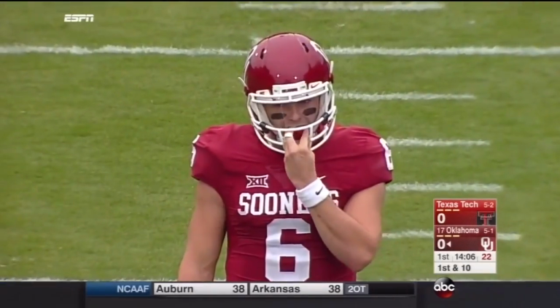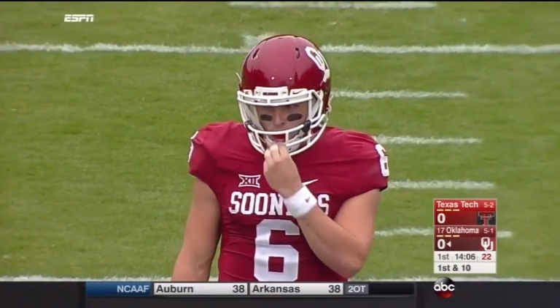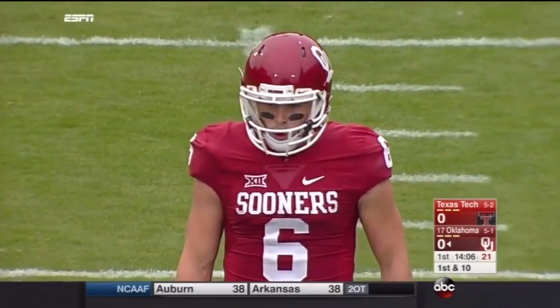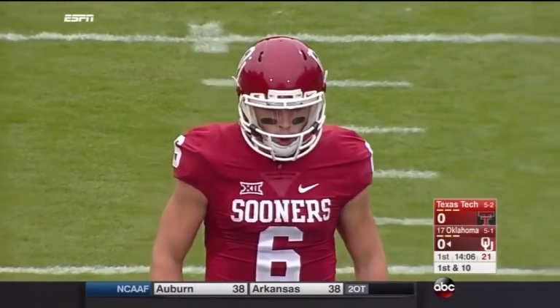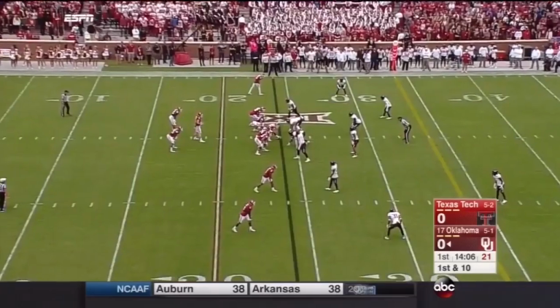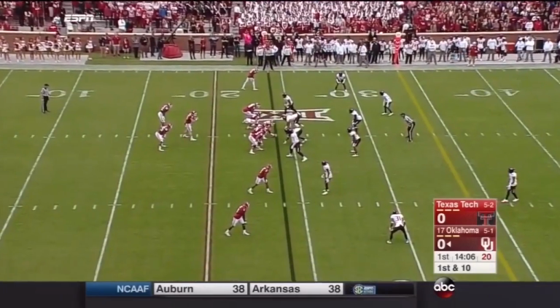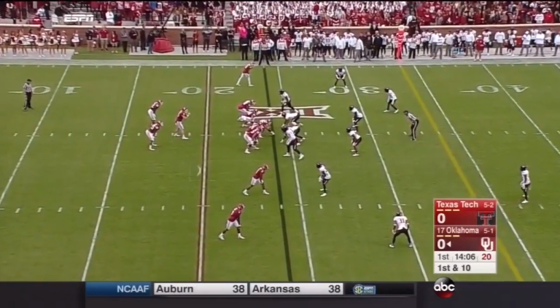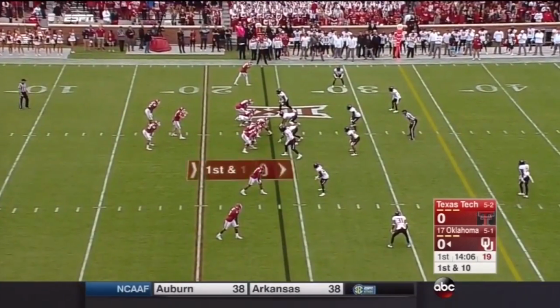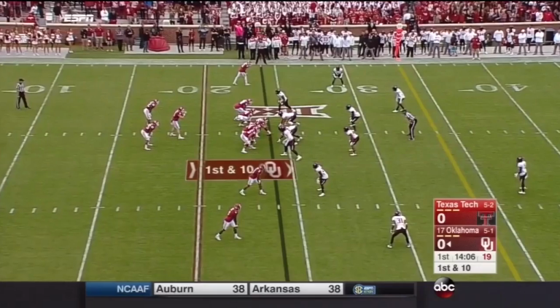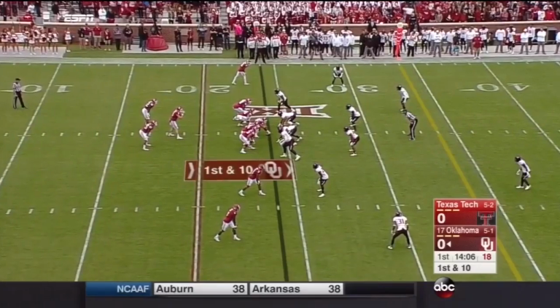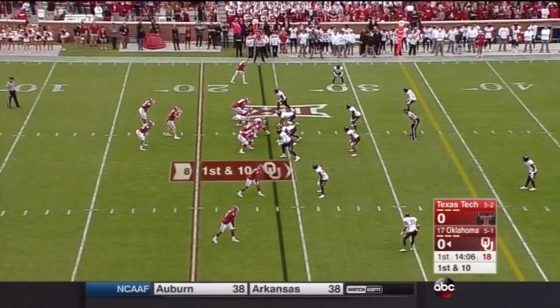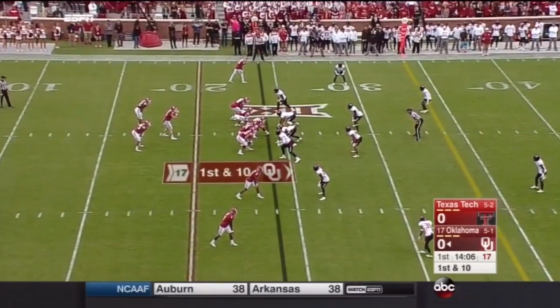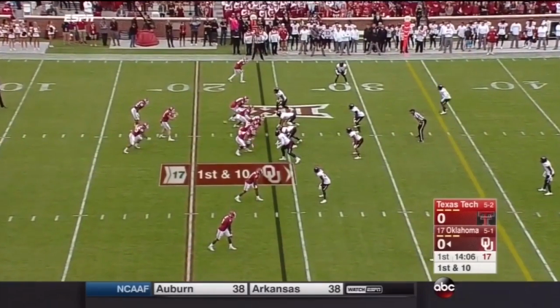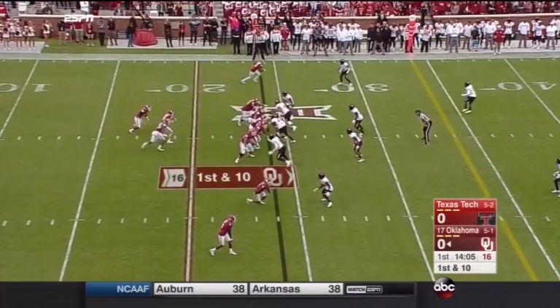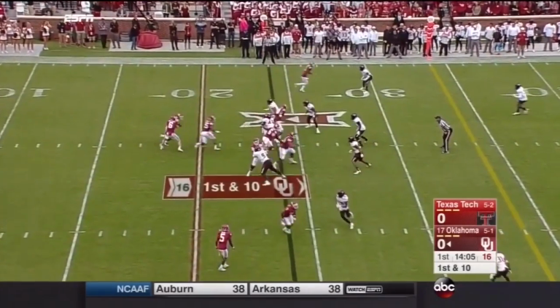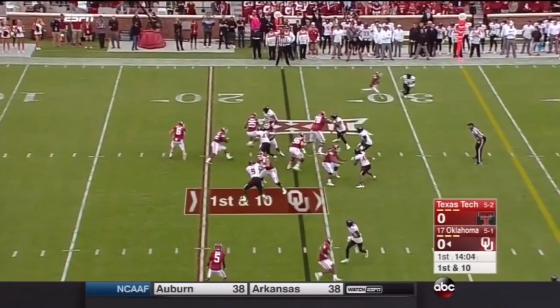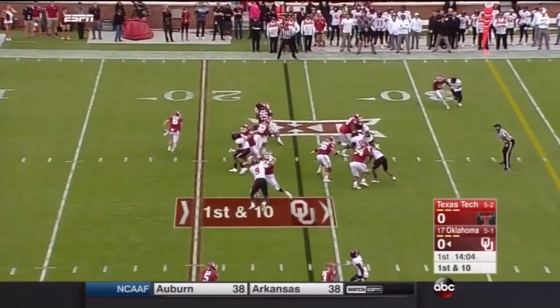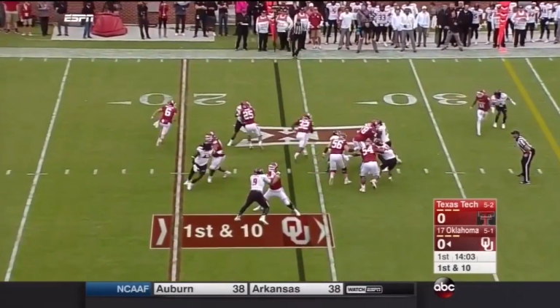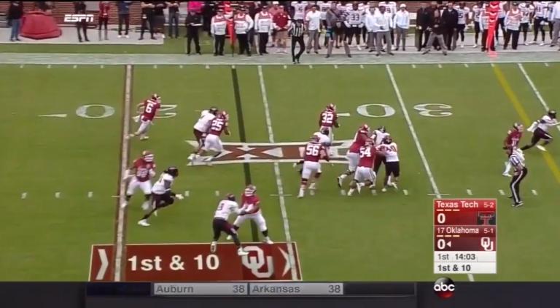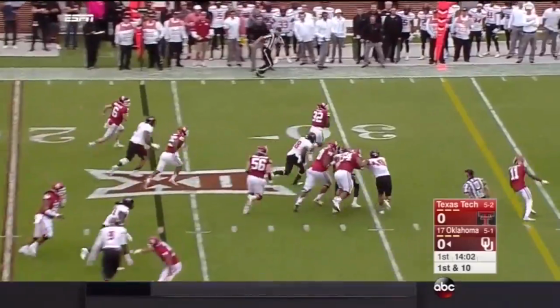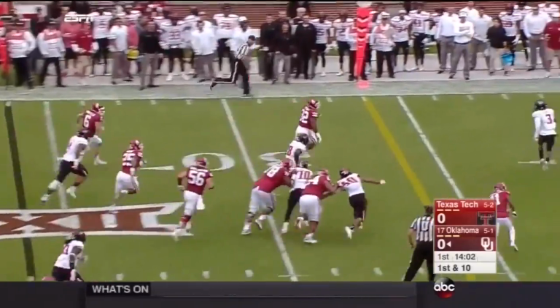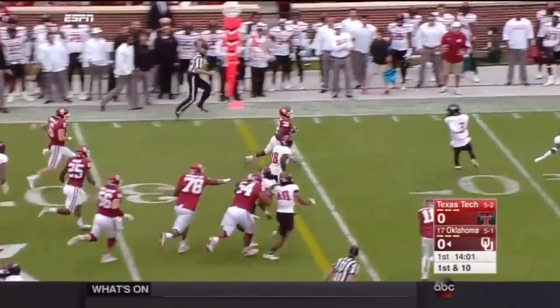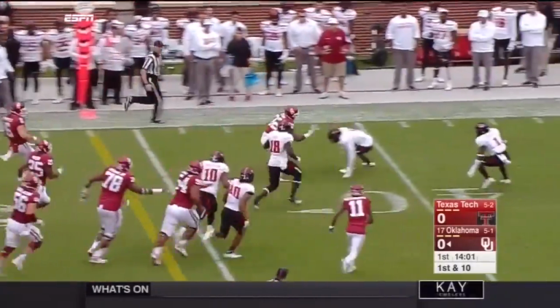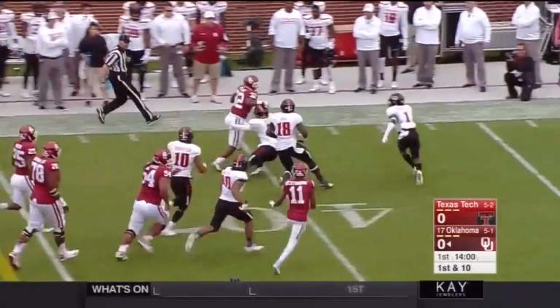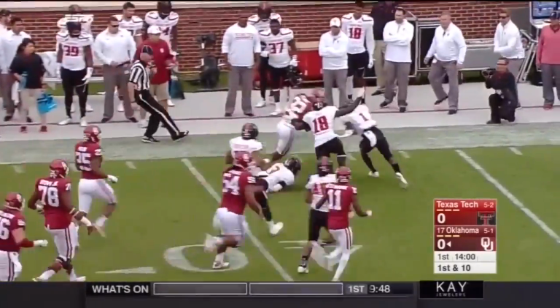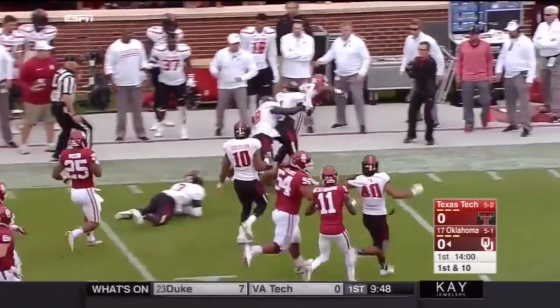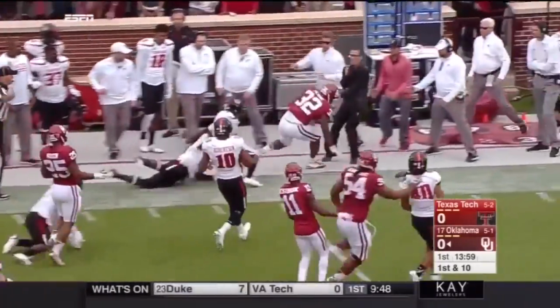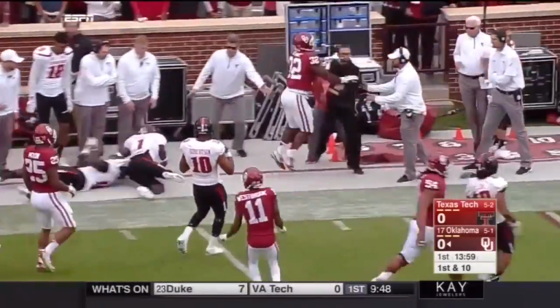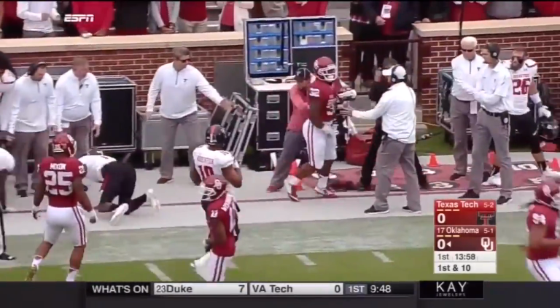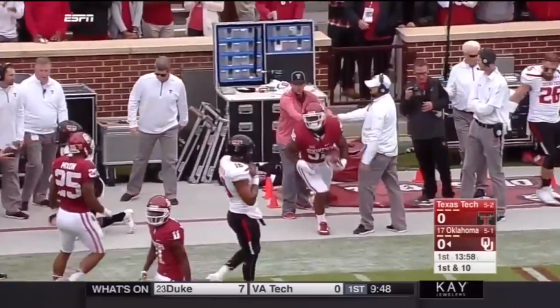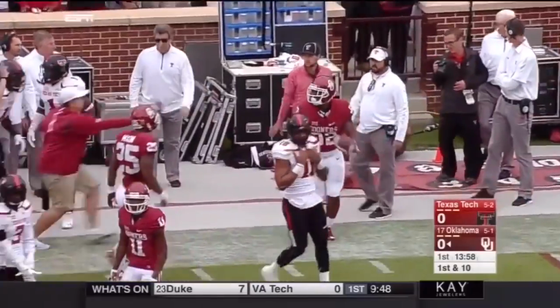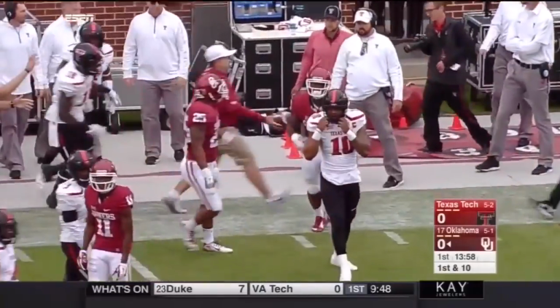The new air raid offense with former Texas Tech assistant Lincoln Riley putting up some big-time points — 40 a game. And this is a give to Samaje Perine, who's looking to have a bust-out game today. His first touch takes it out near the 44-yard line.